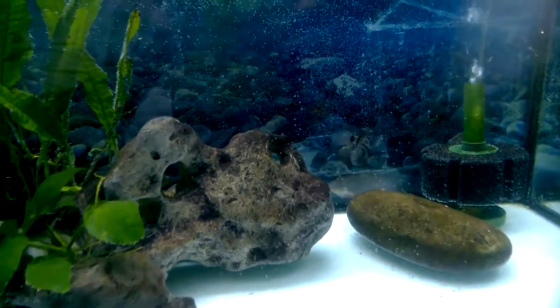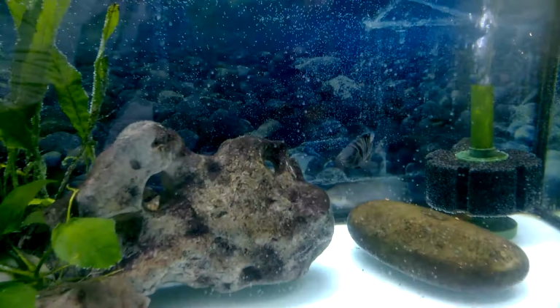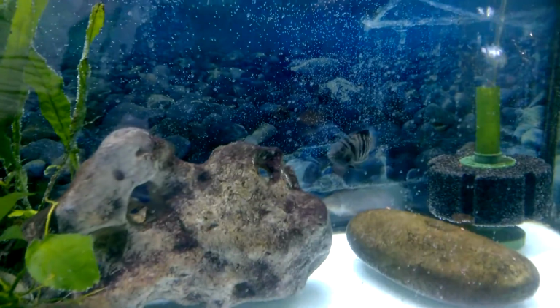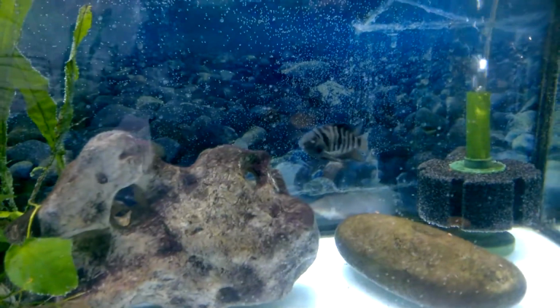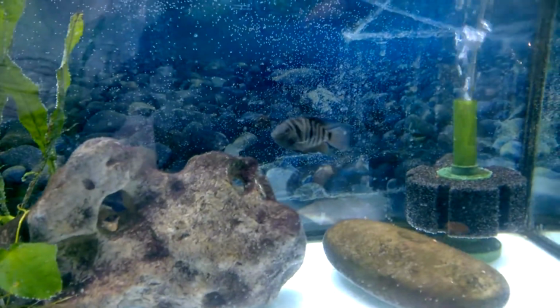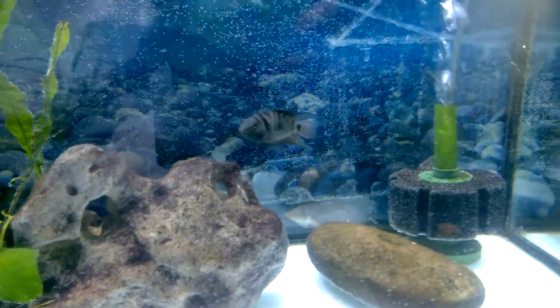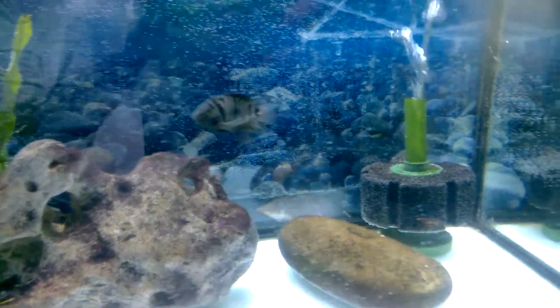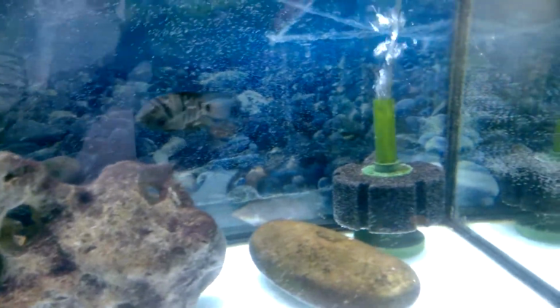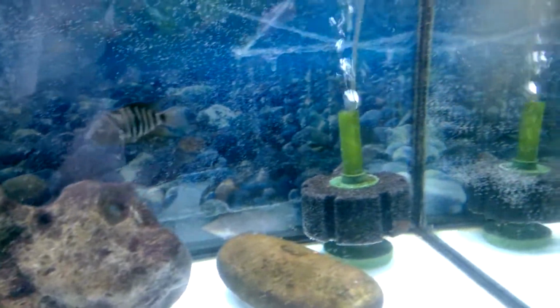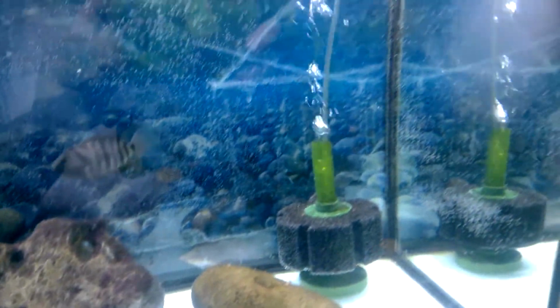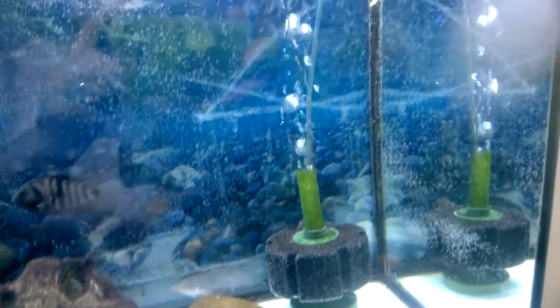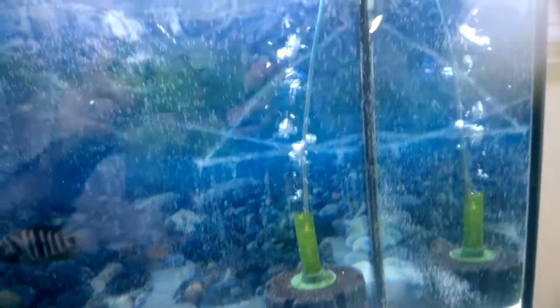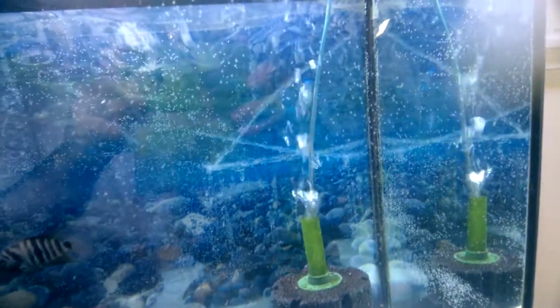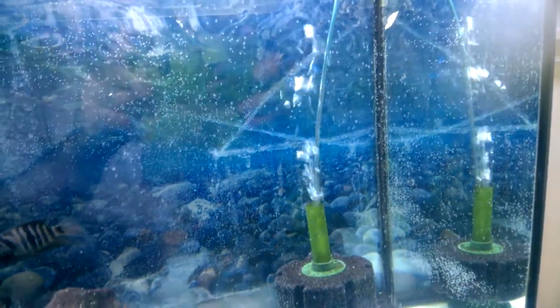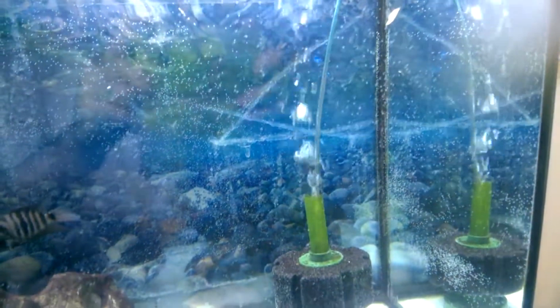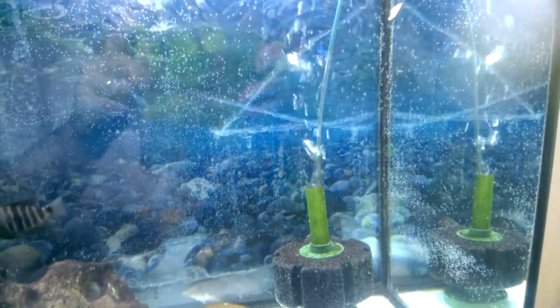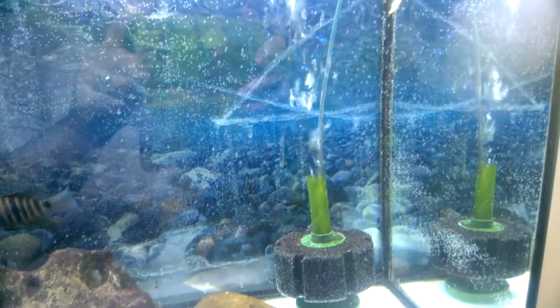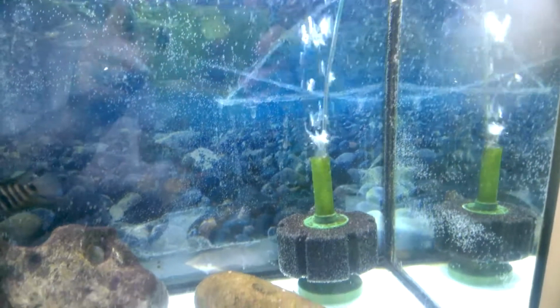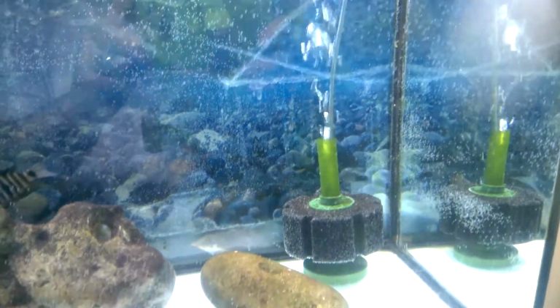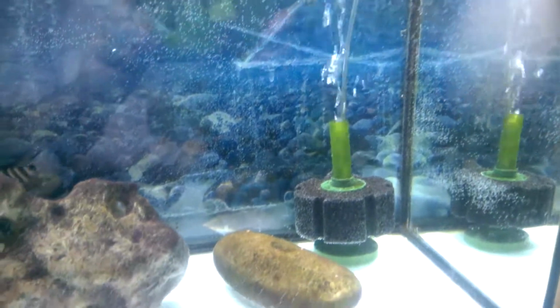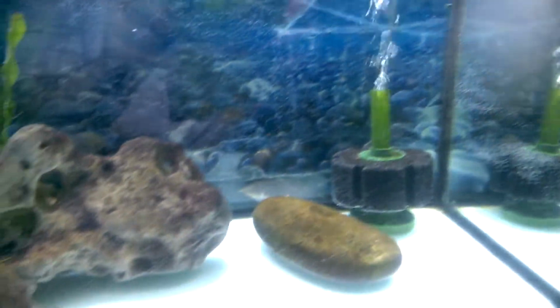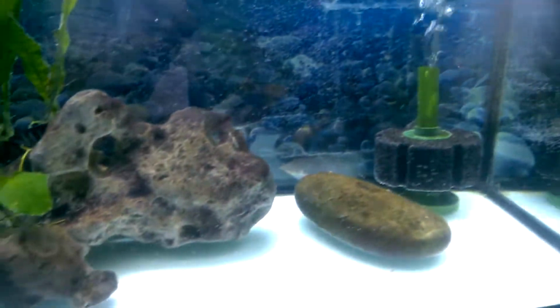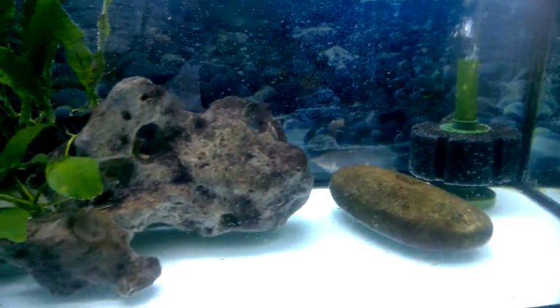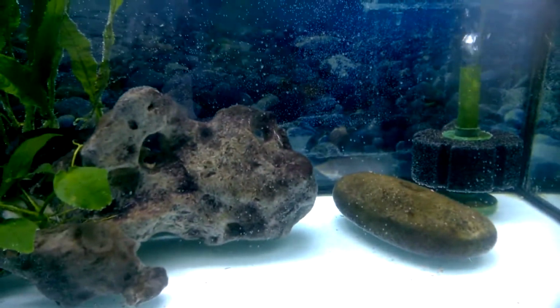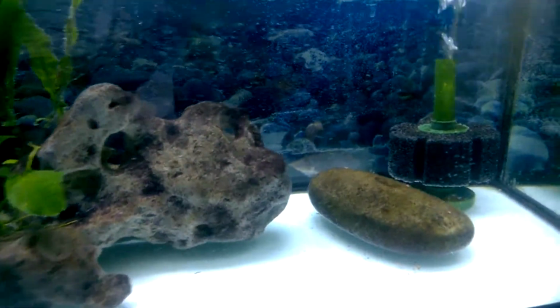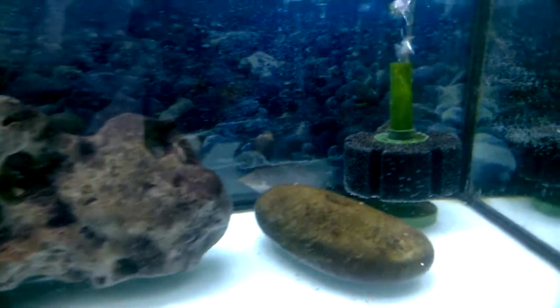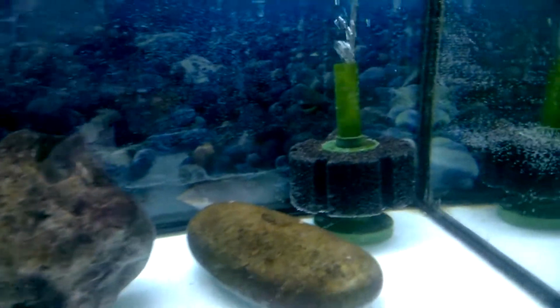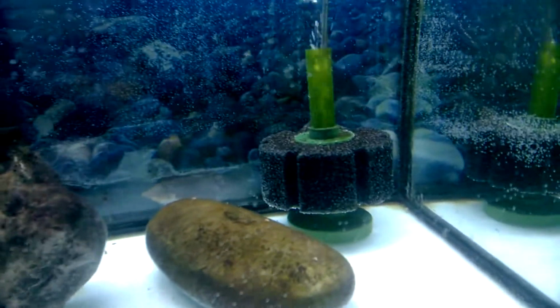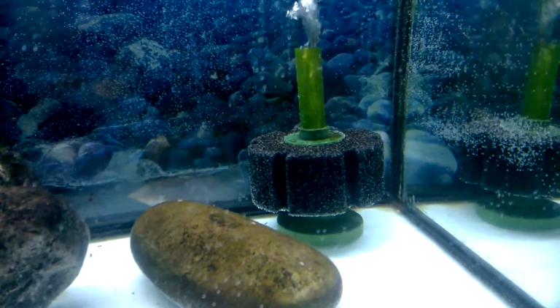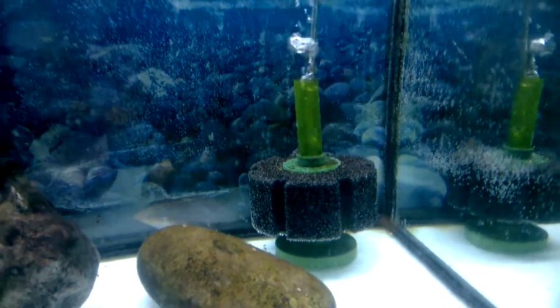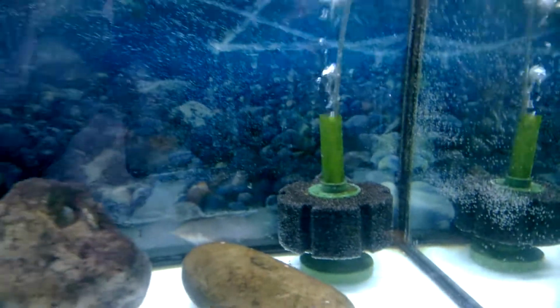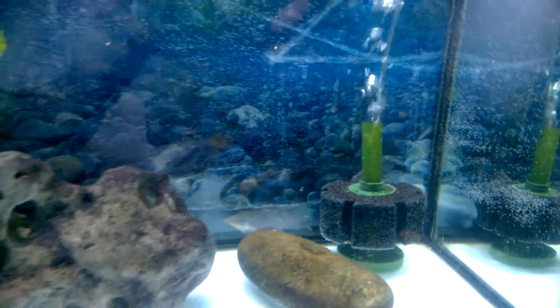After filling up the aquarium, there are lots of micro bubbles on the sponge filter and on the glass.